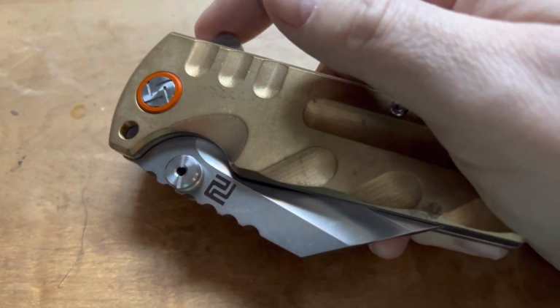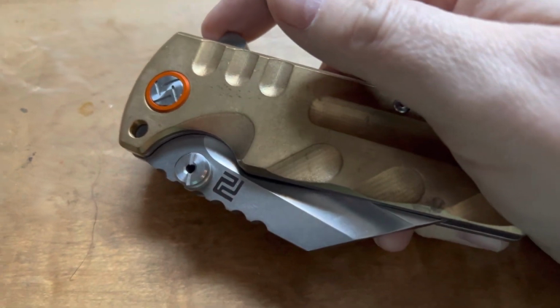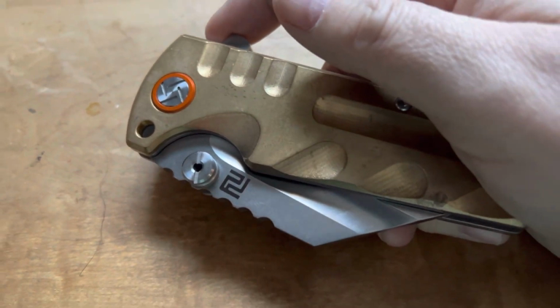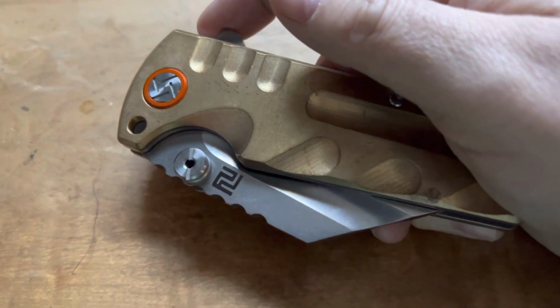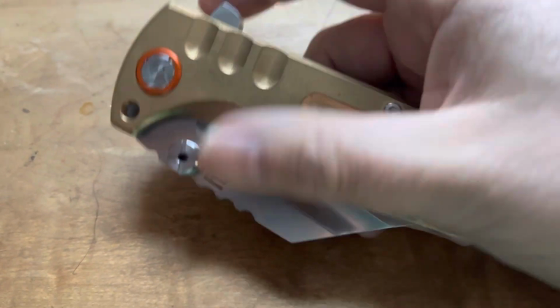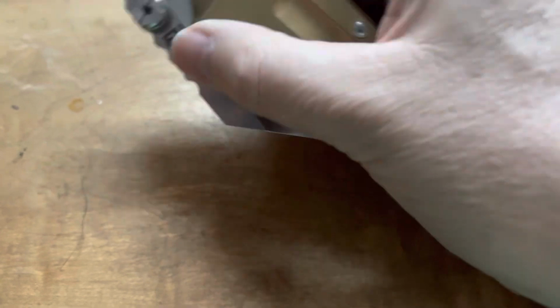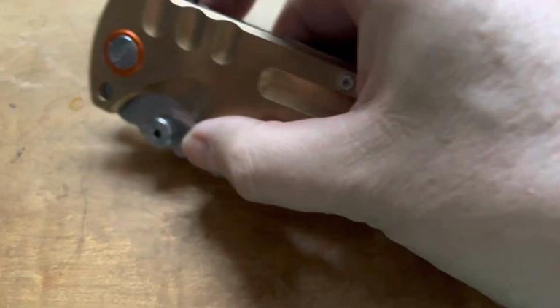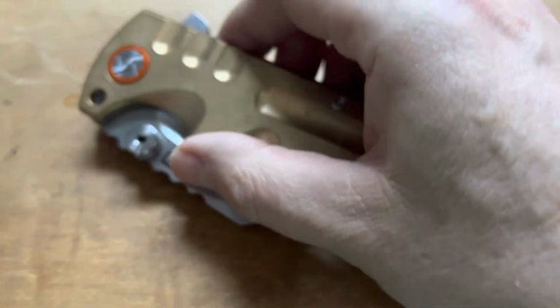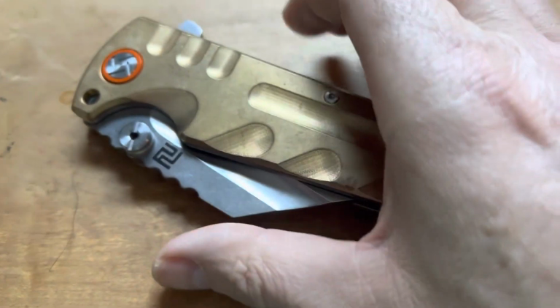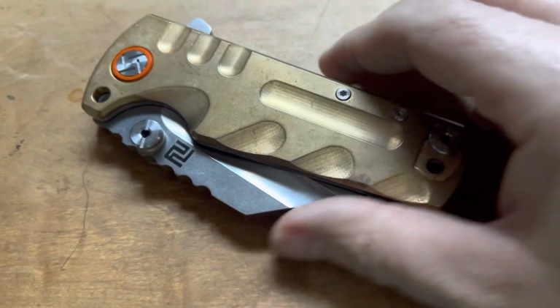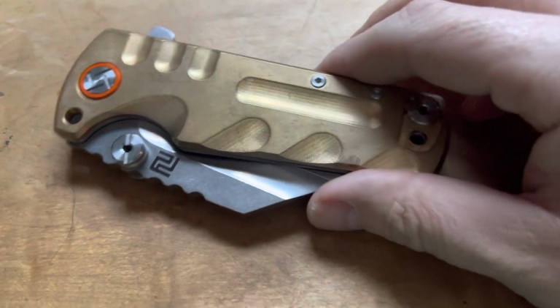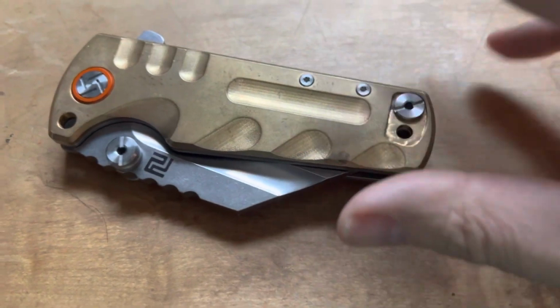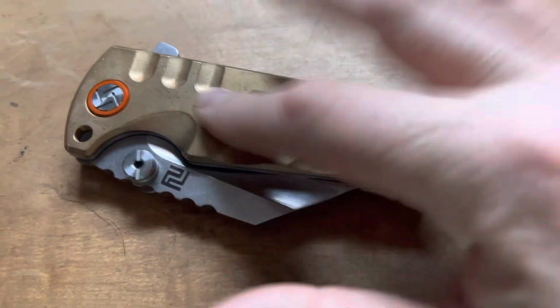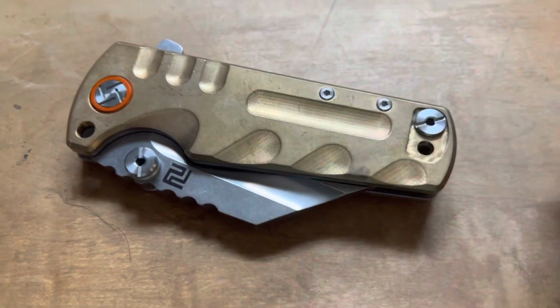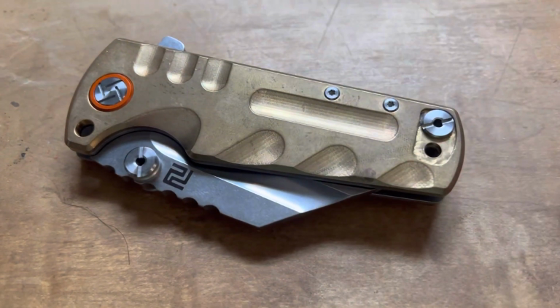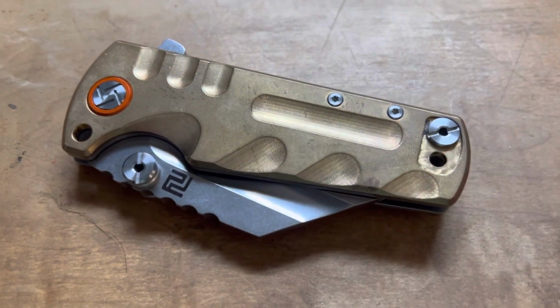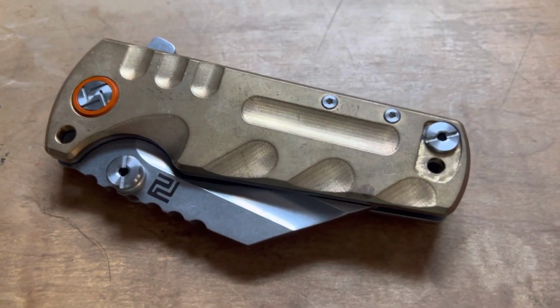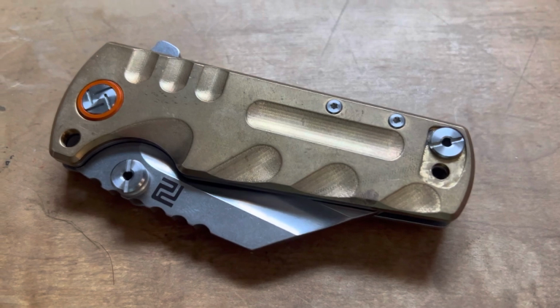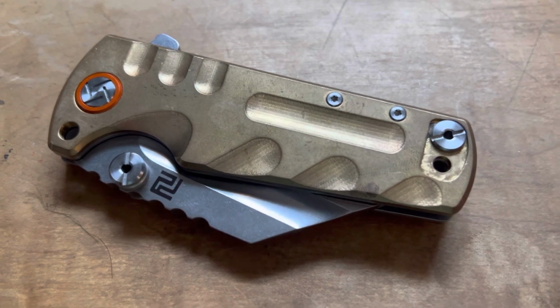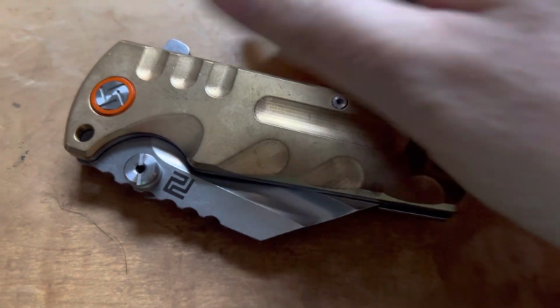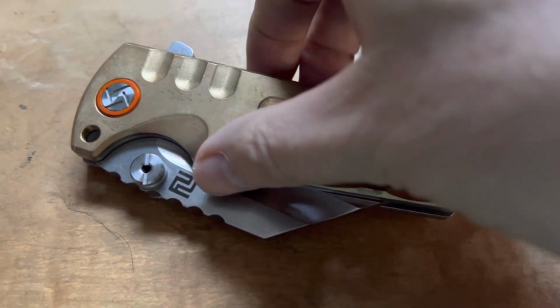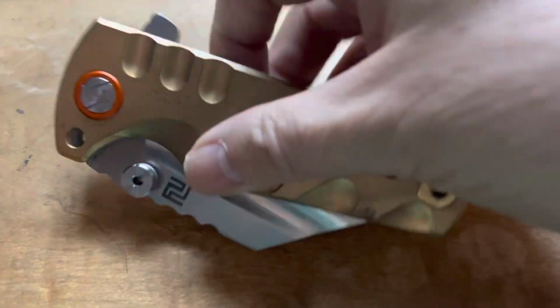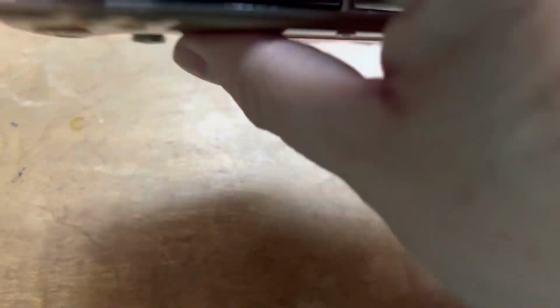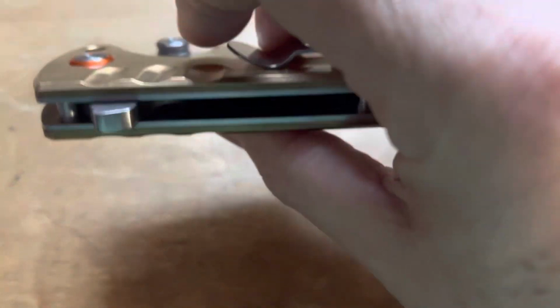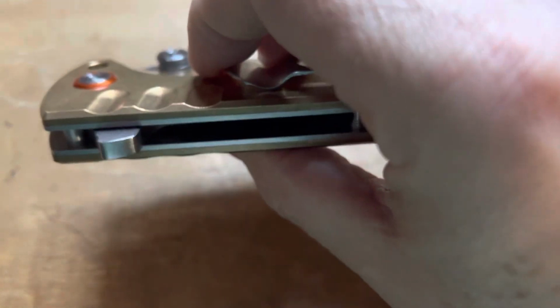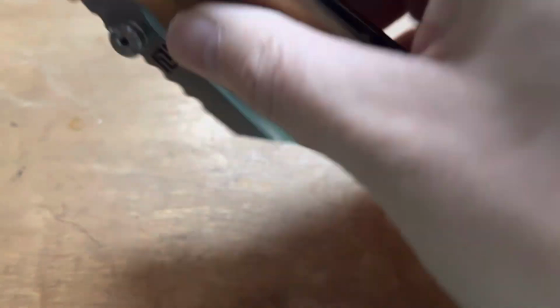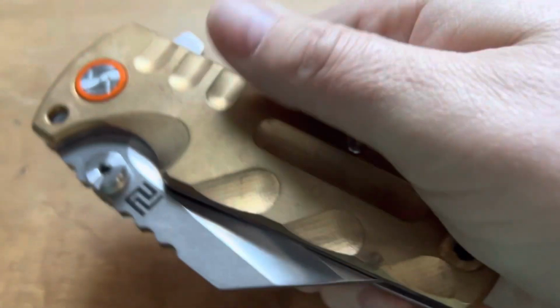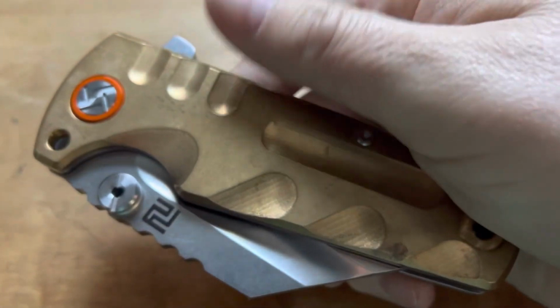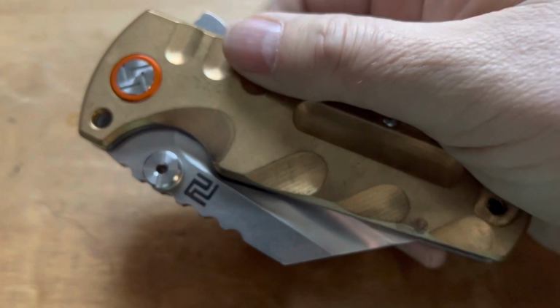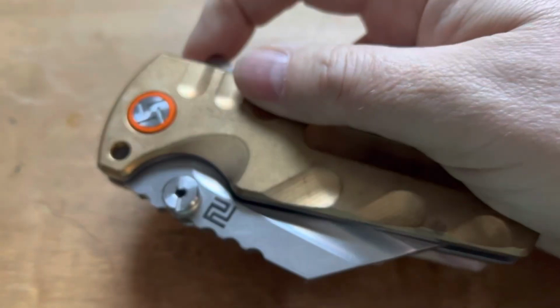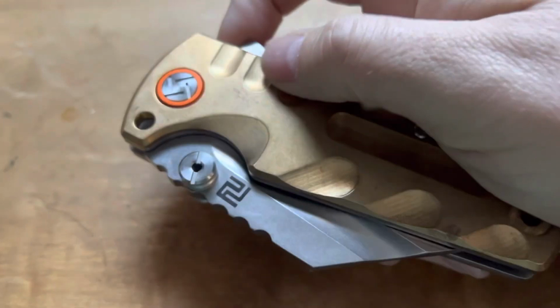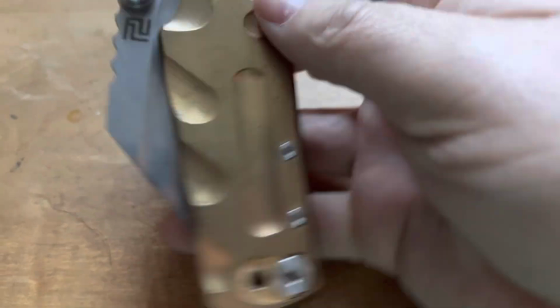And because I think it had G10 scales, I was talking about it — I think it was eight or nine ounces. Well, this one is almost a pound. This is the Smoky Mountain Knife Works exclusive in brass. Fifteen and a half ounces.